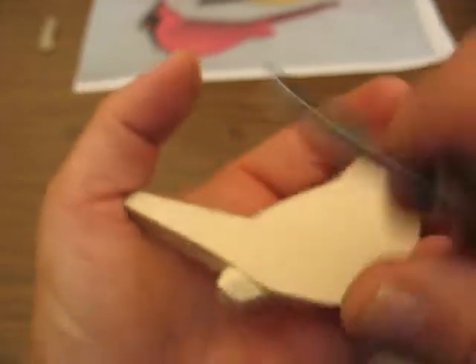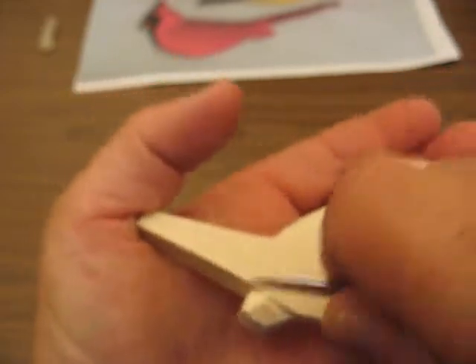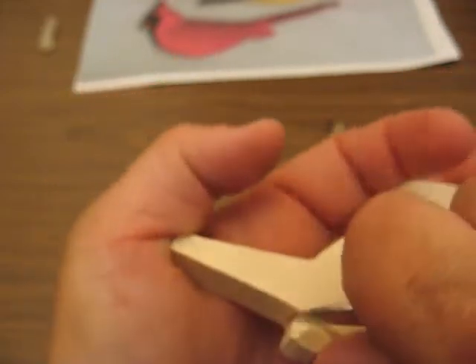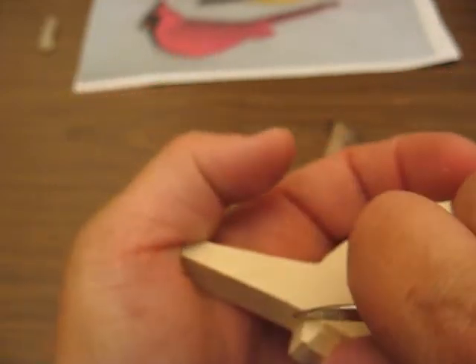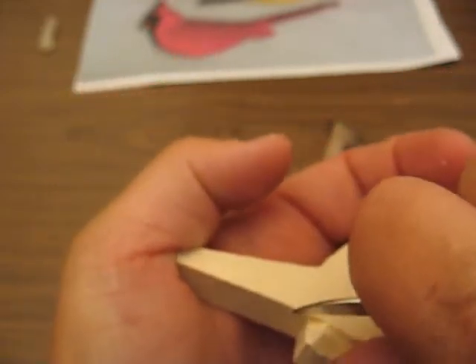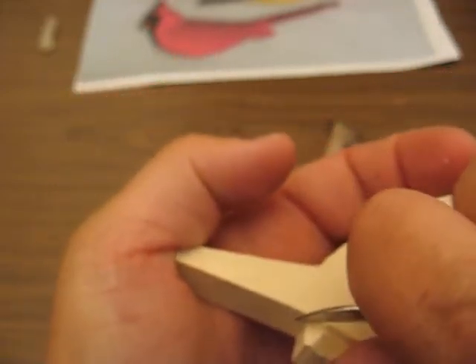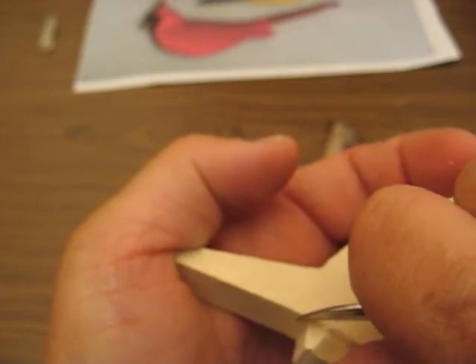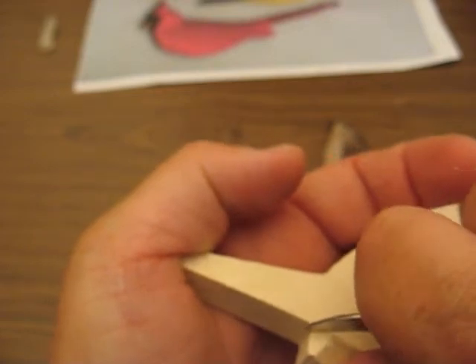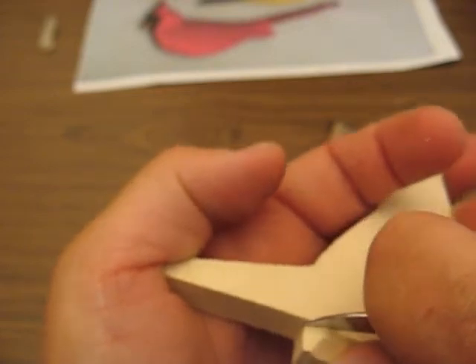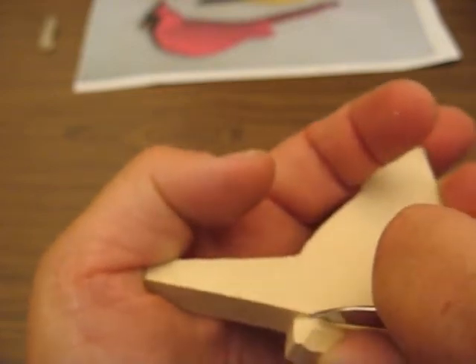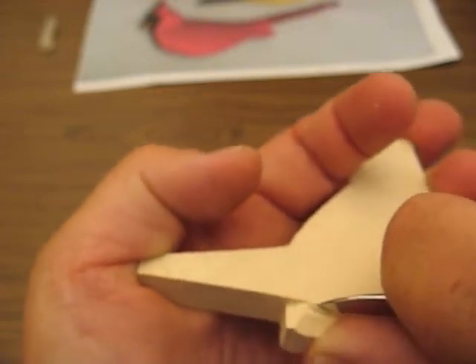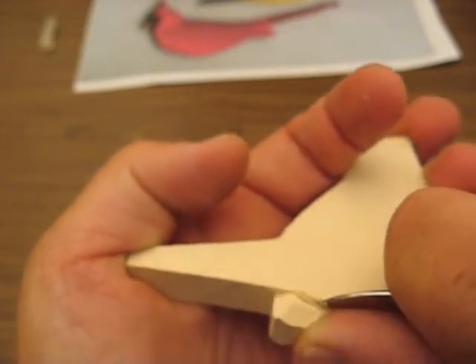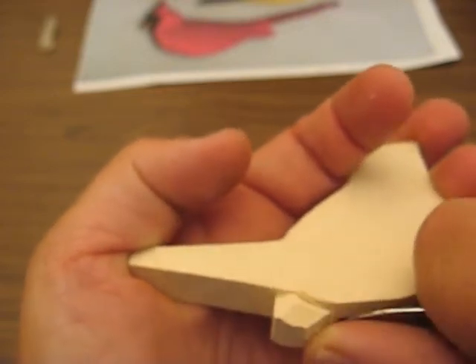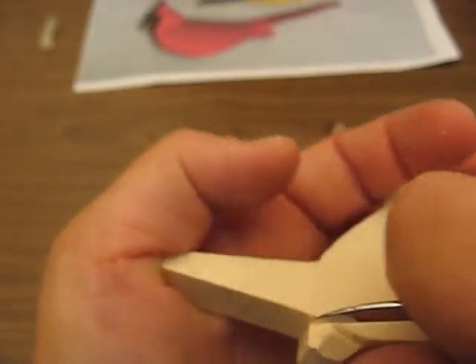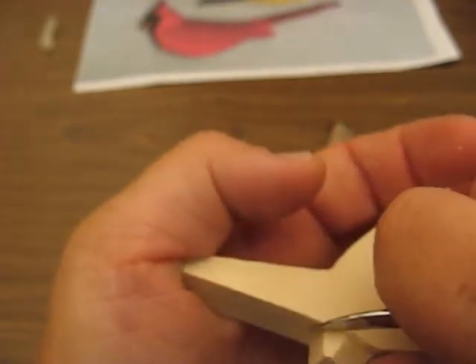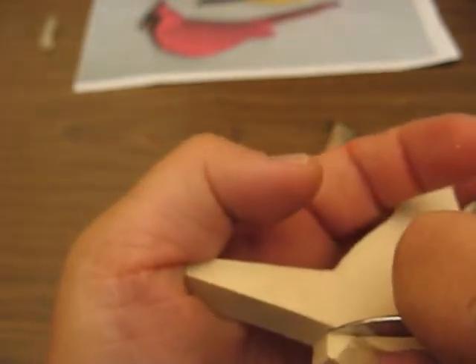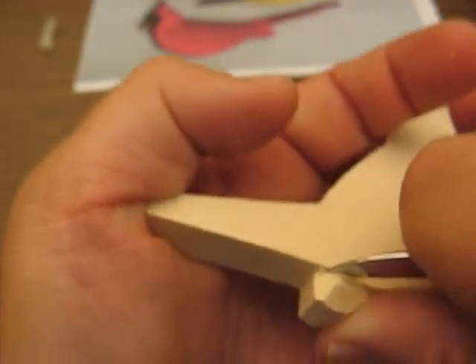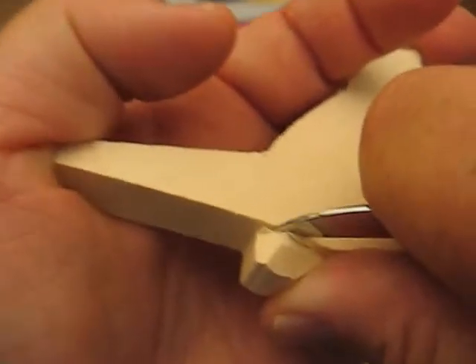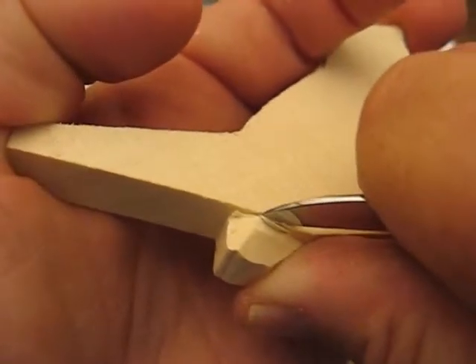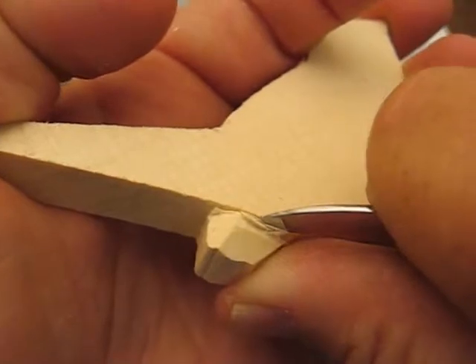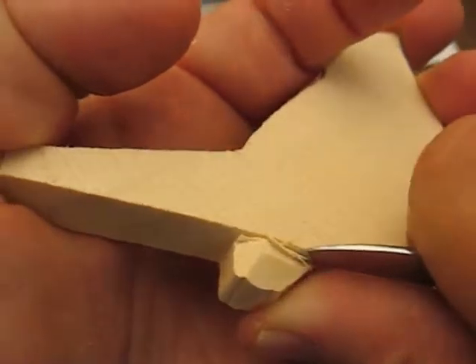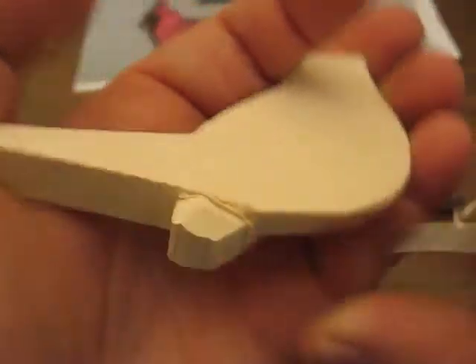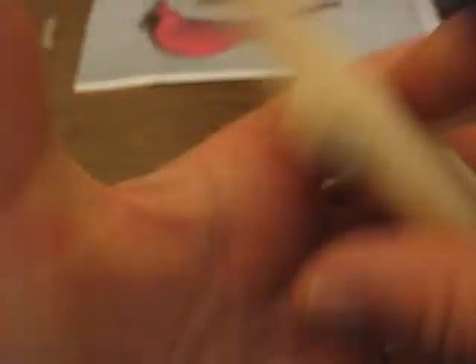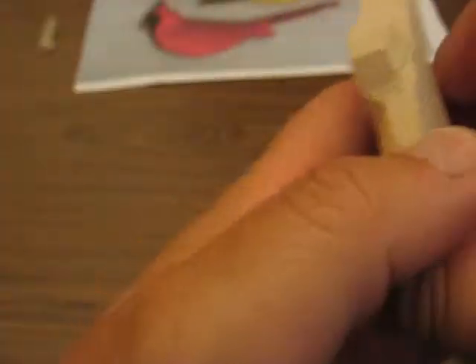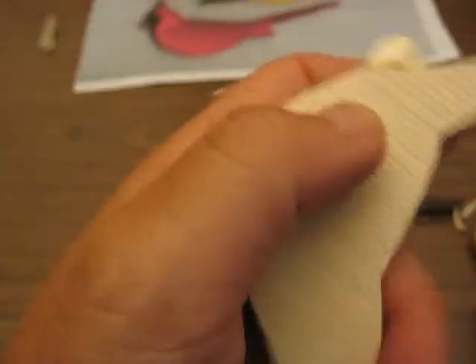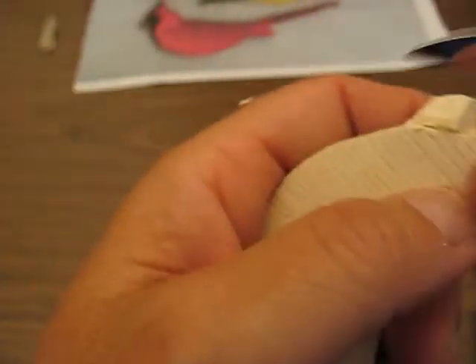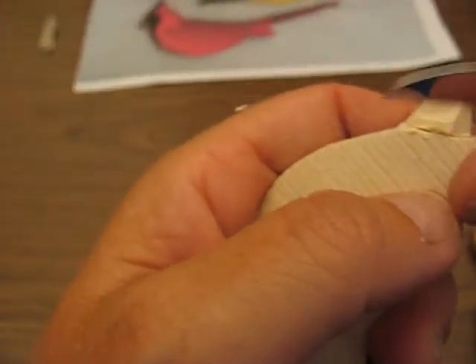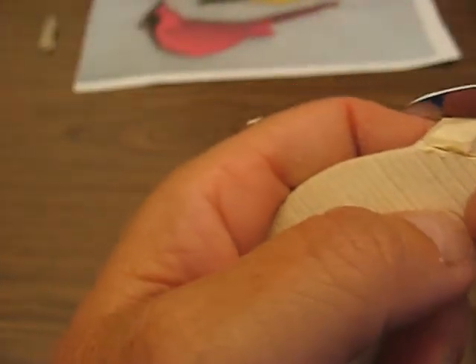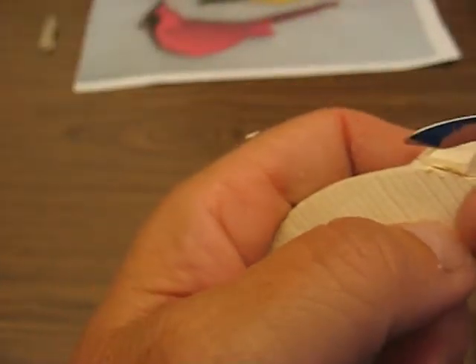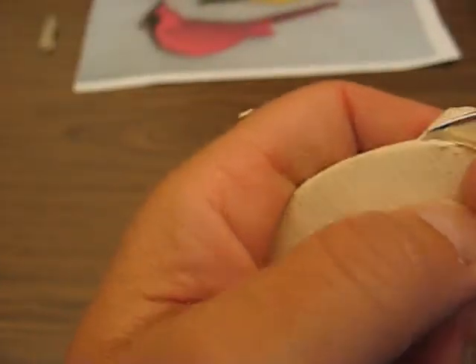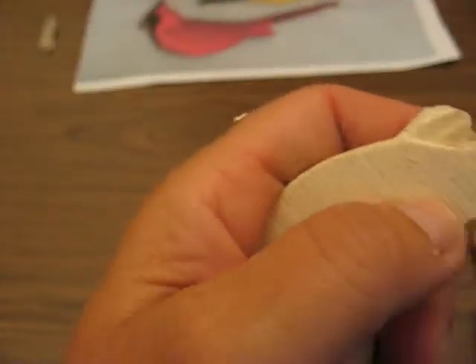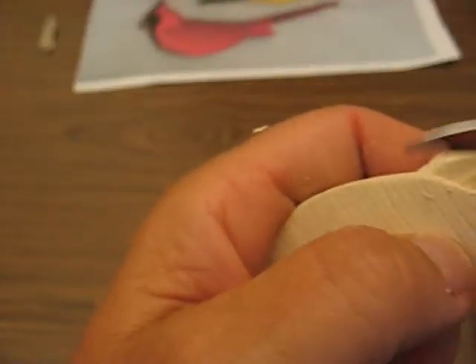And you want your carving glove on for this, folks — you don't want to cut yourself. Just take a little bit off at a time; you don't have to do a lot at one time. And then go back just like so.